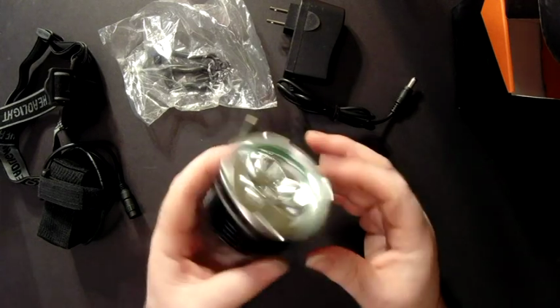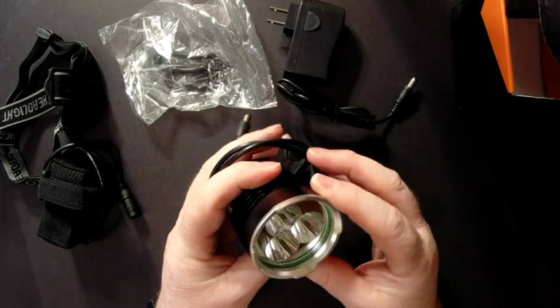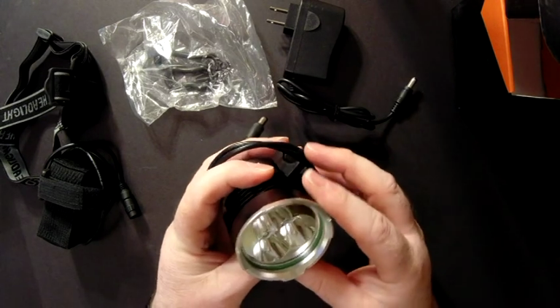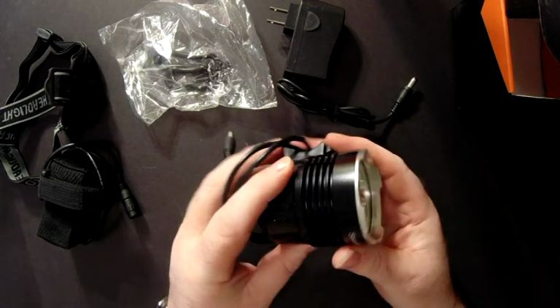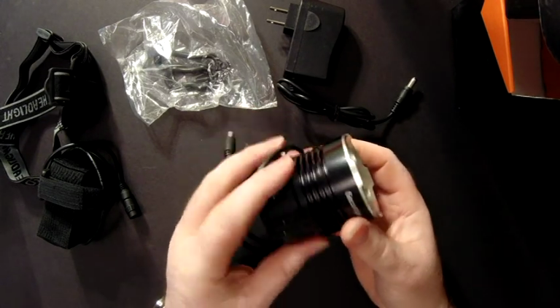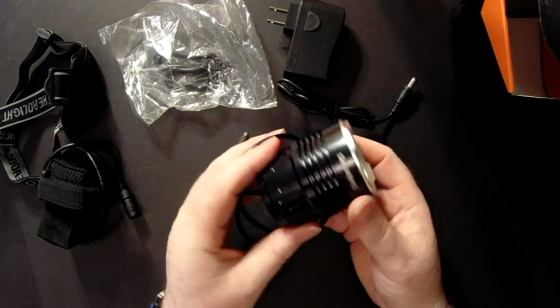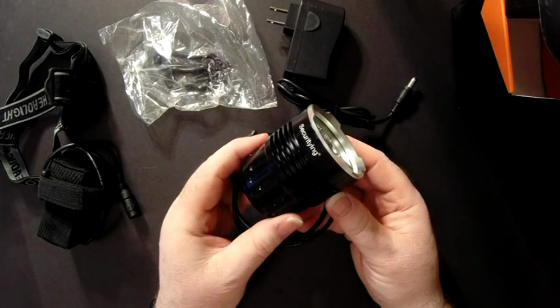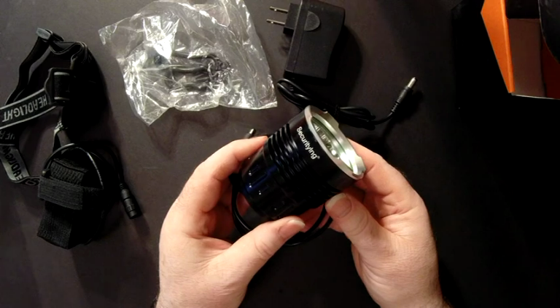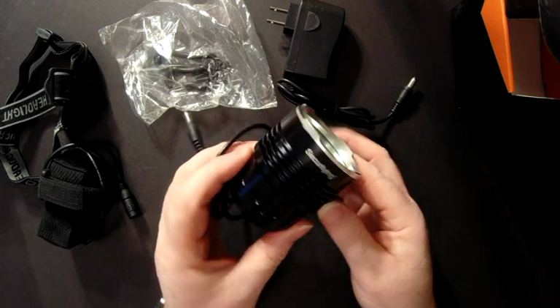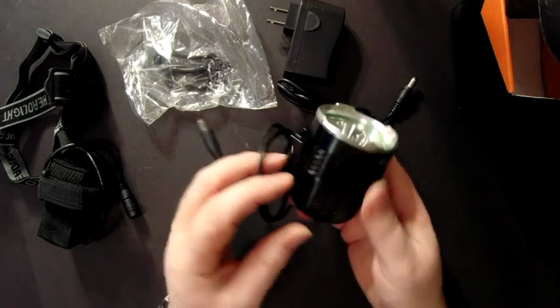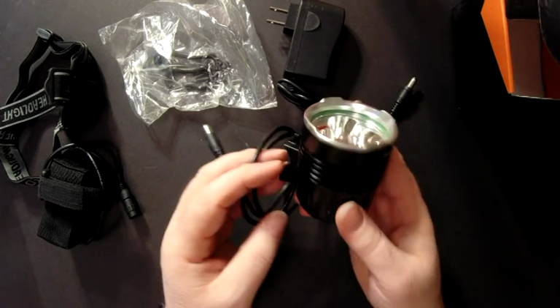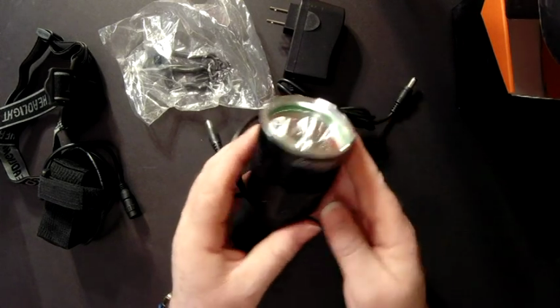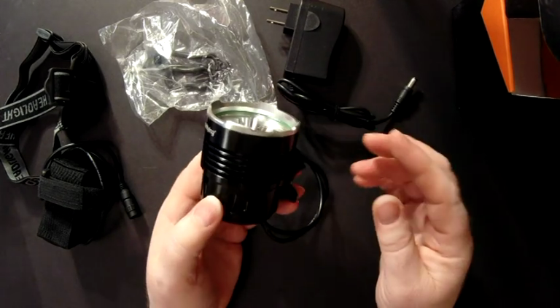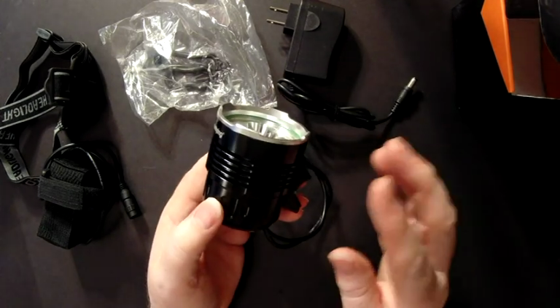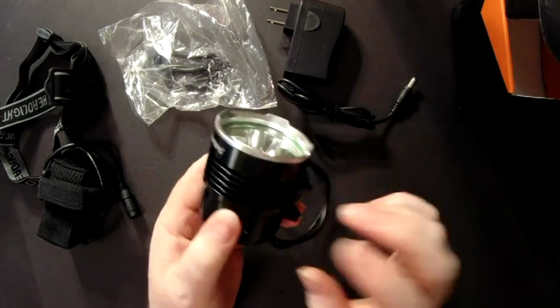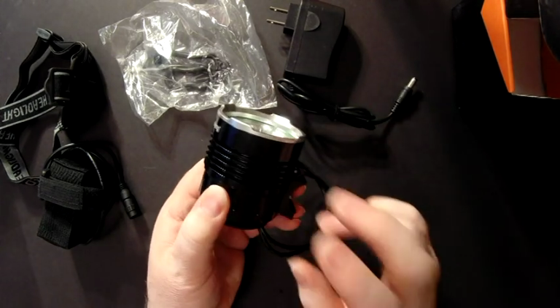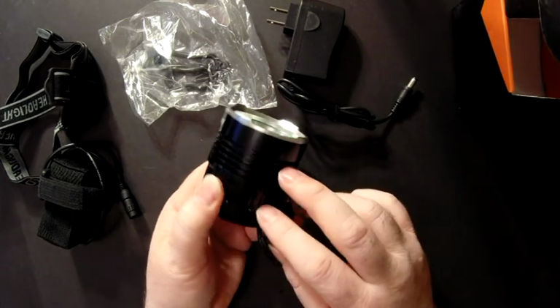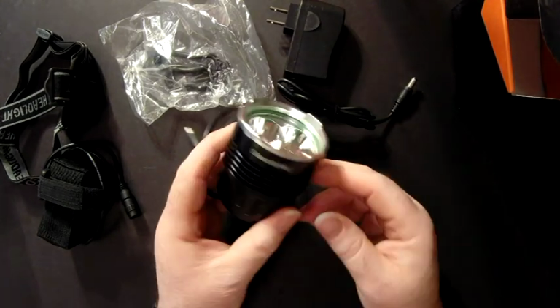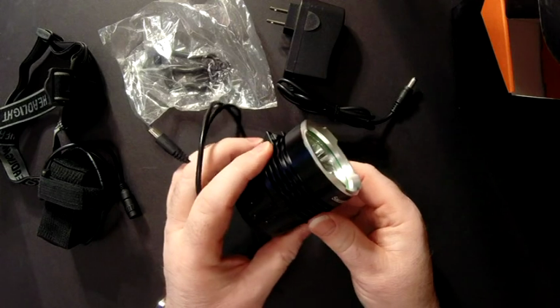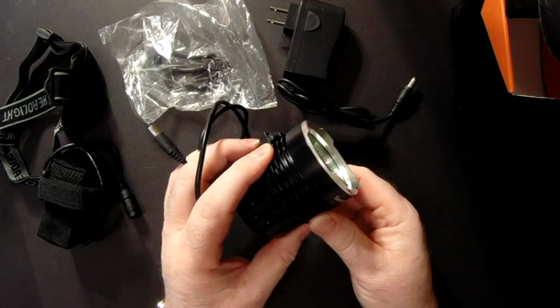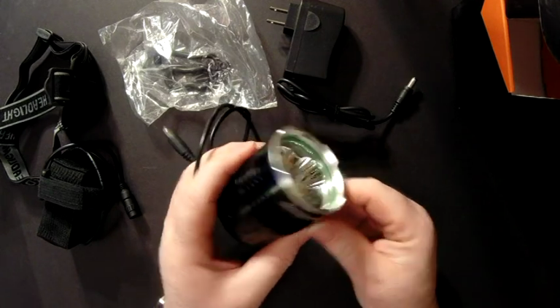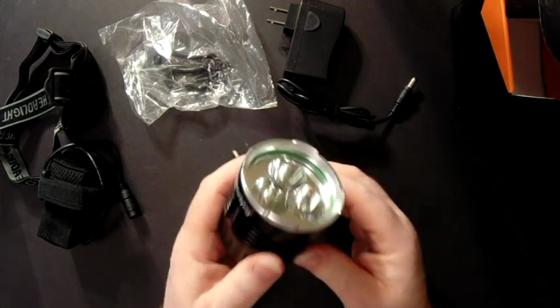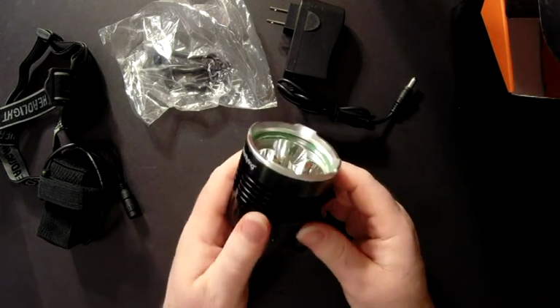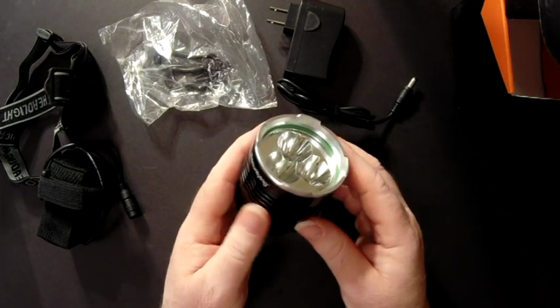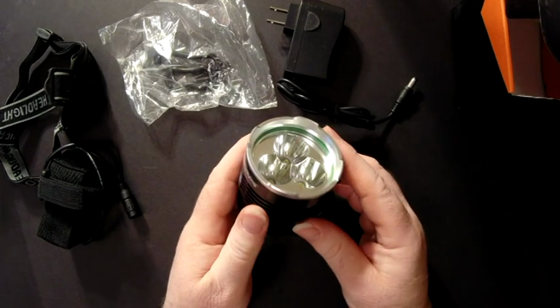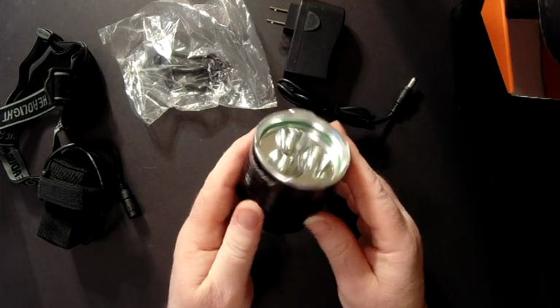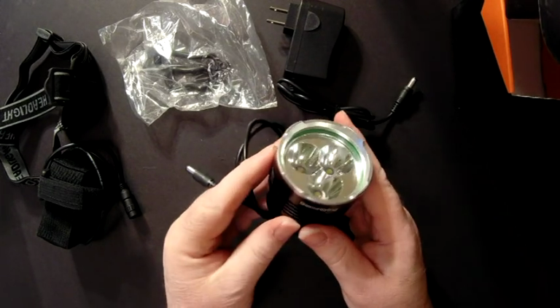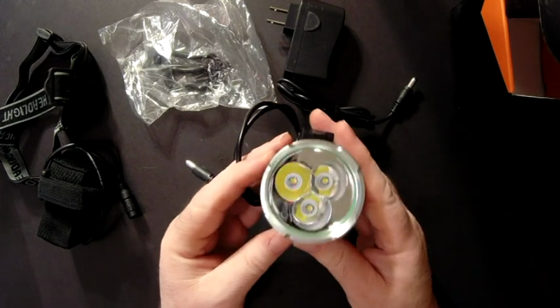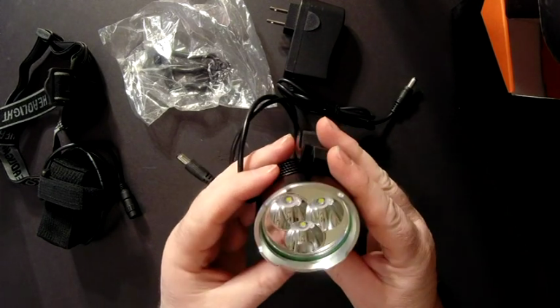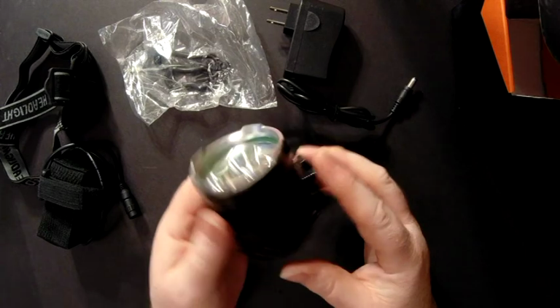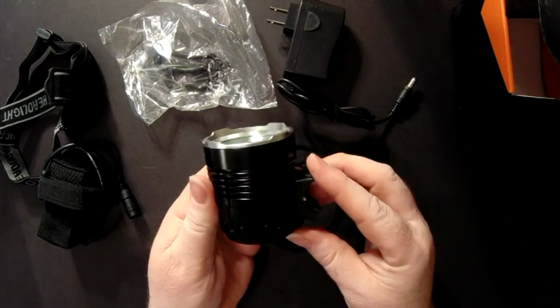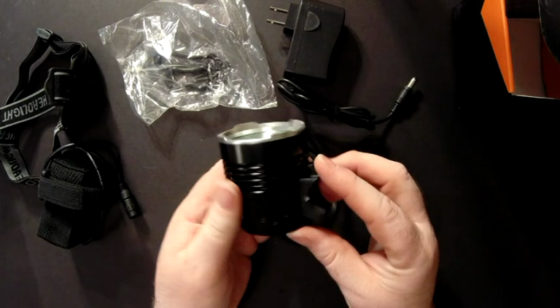It's all aircraft precision aluminum — great aluminum — so it's not something that's cheap plastic. This baby's got a little bit of heft to it, so you can tell that it's built solid.